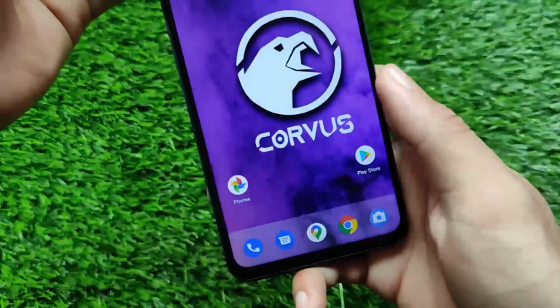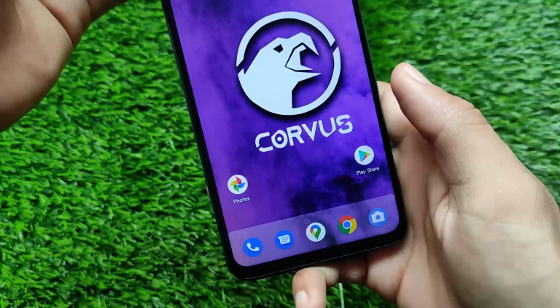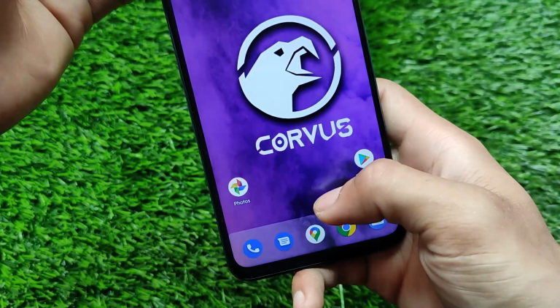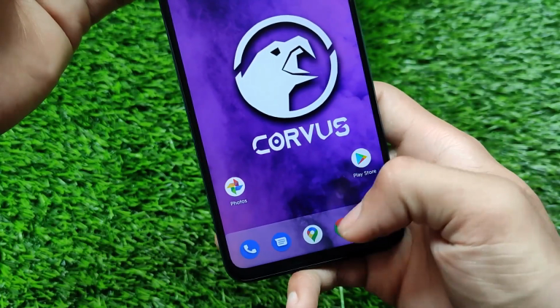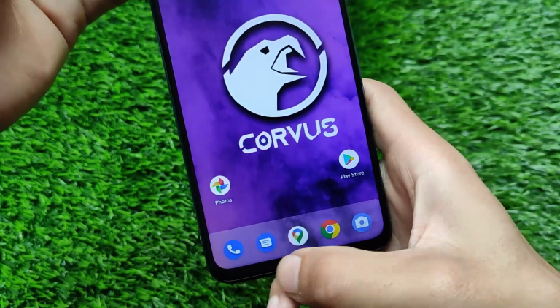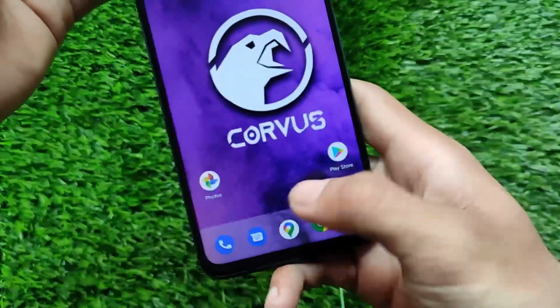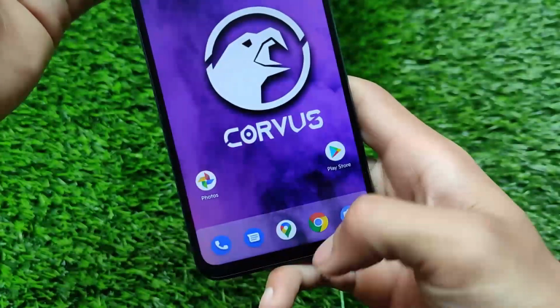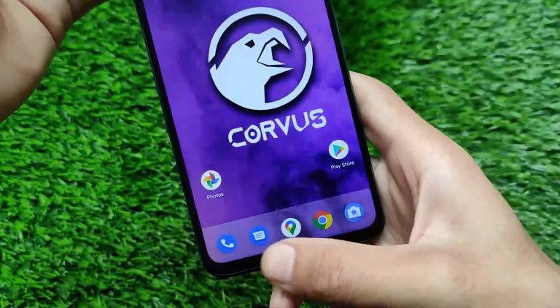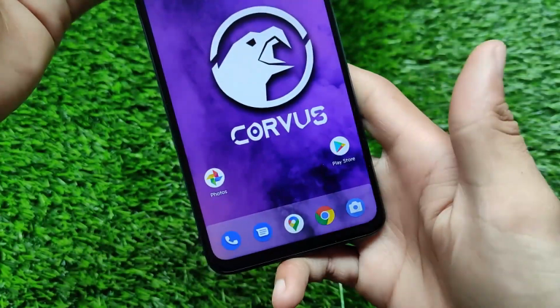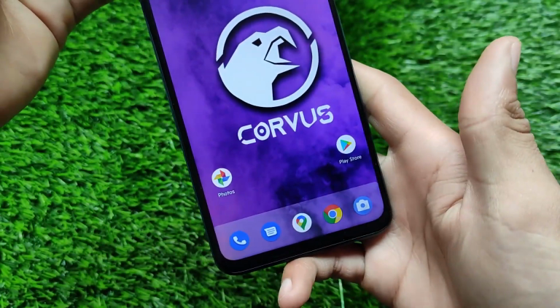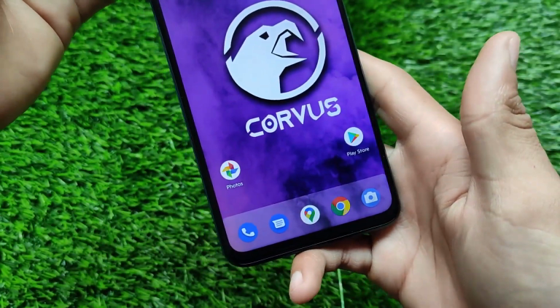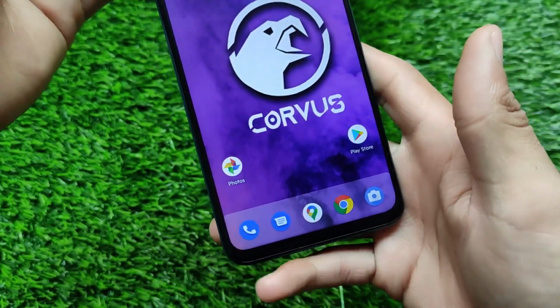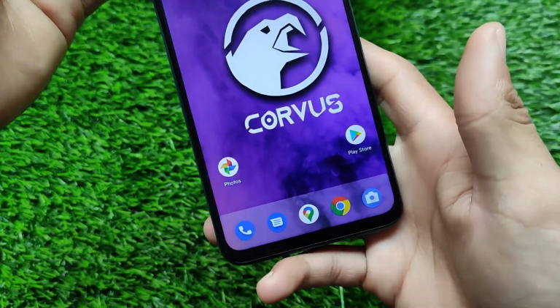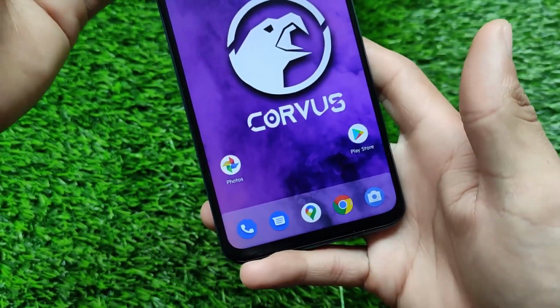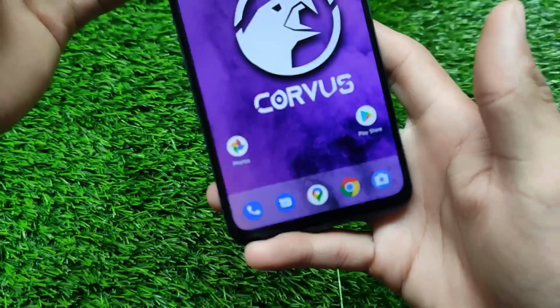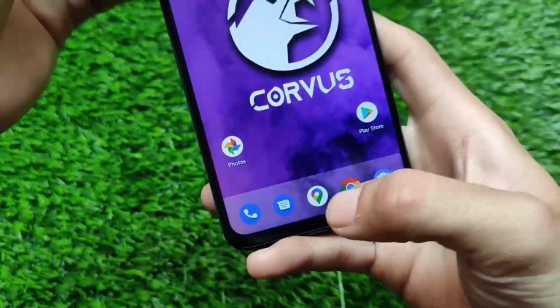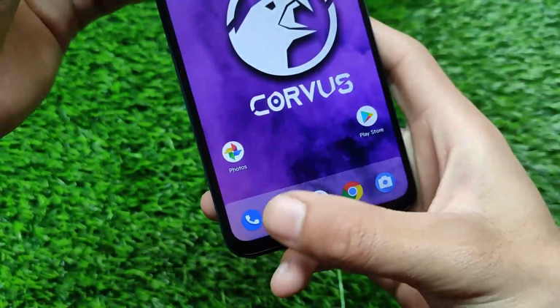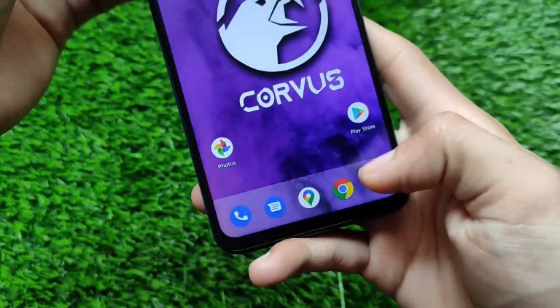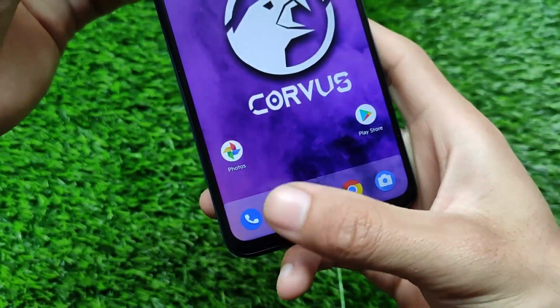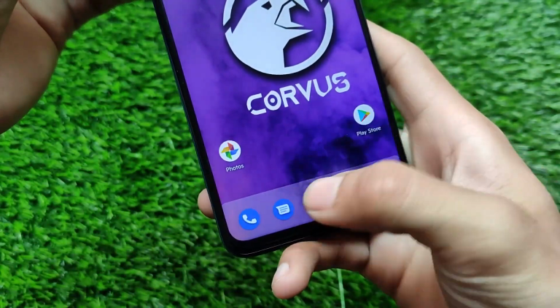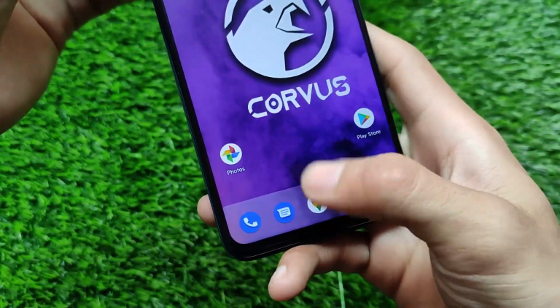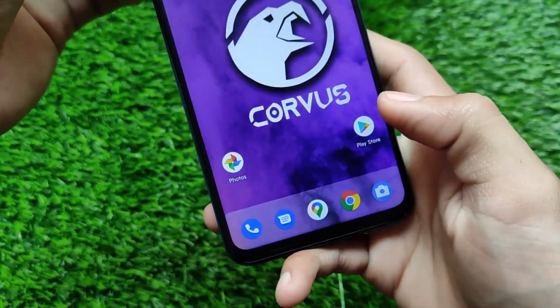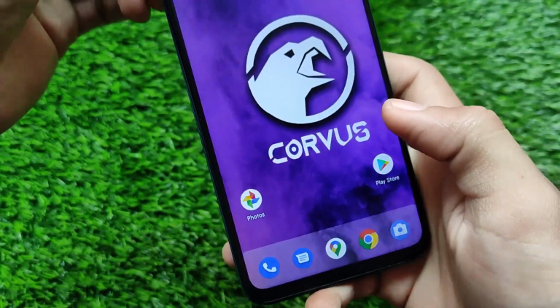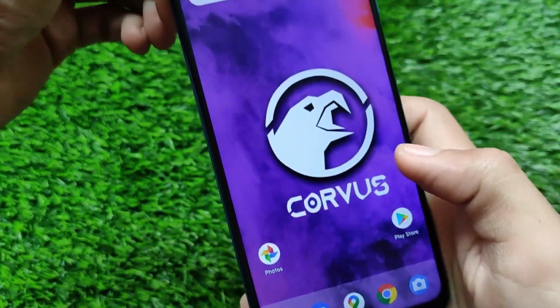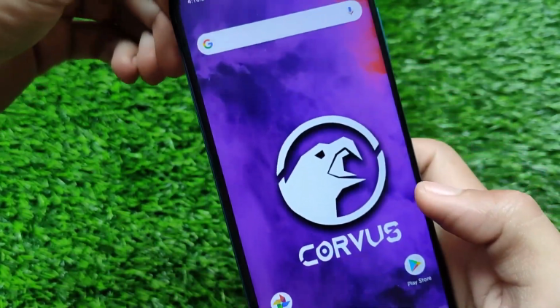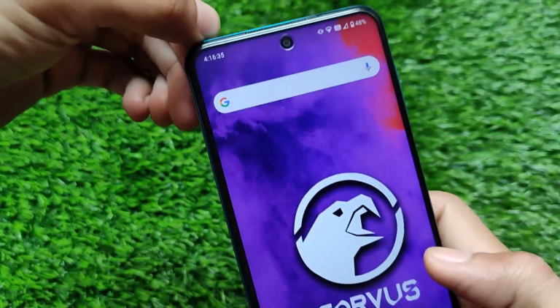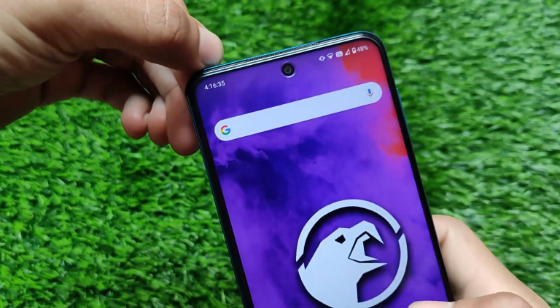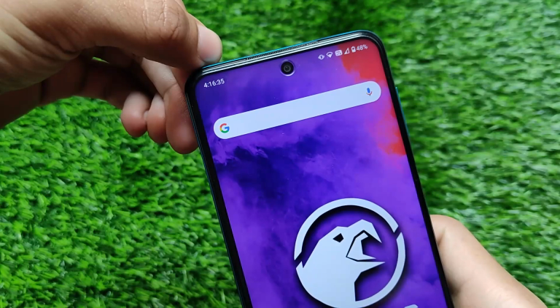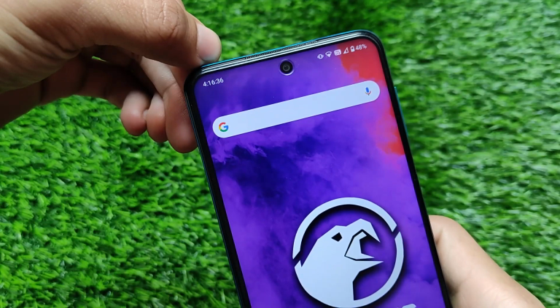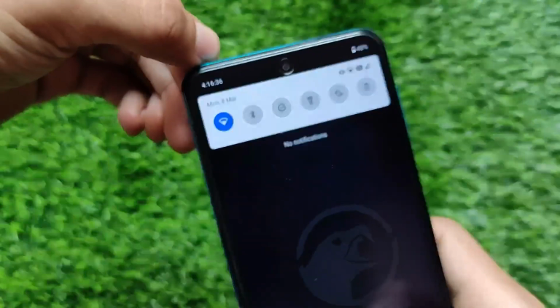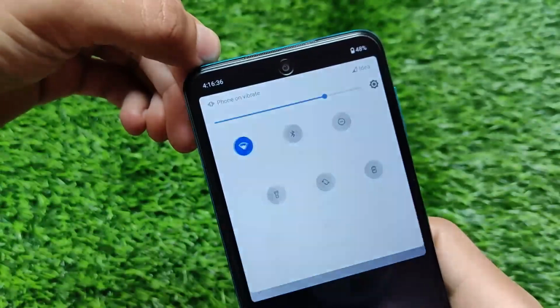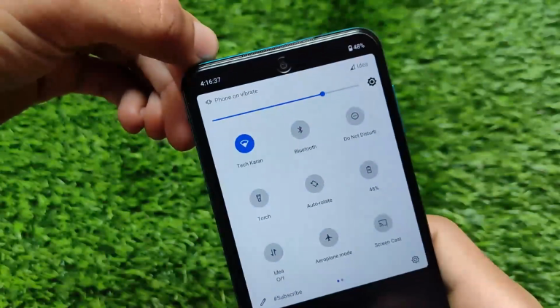The default wallpaper is looking good, and it includes a very interesting kind of drawer opacity which looks quite impressive. The dock opacity and app opacity are good as well.